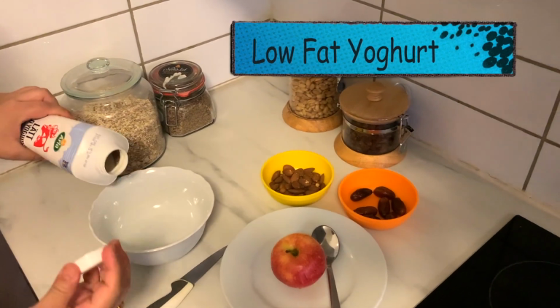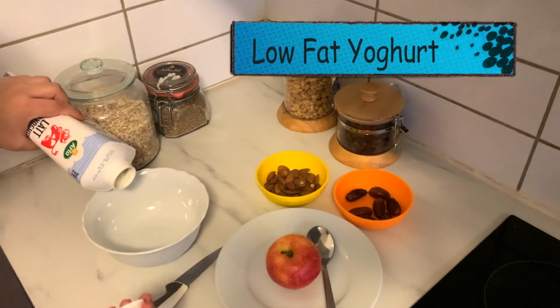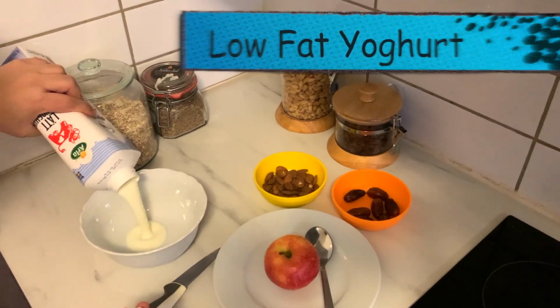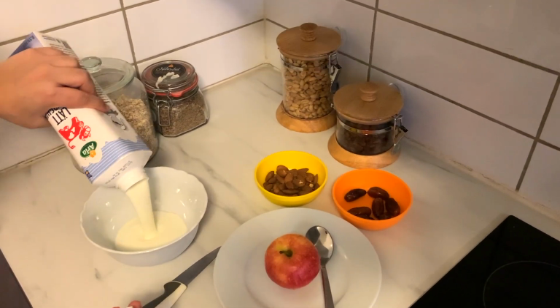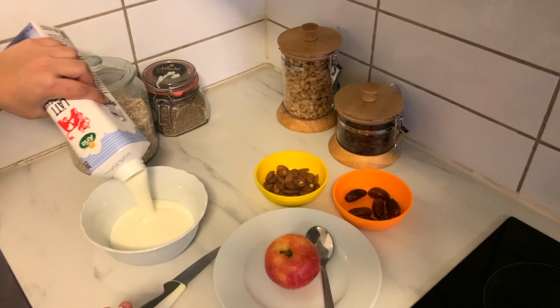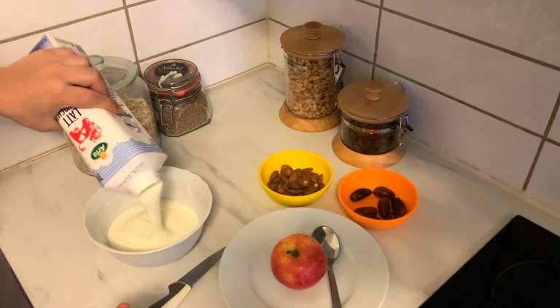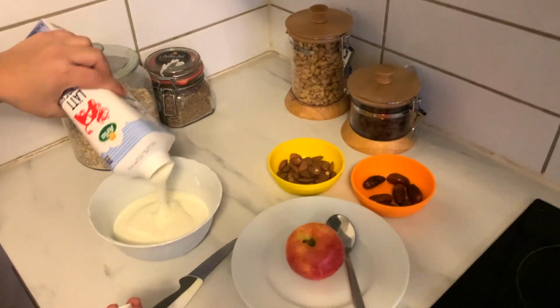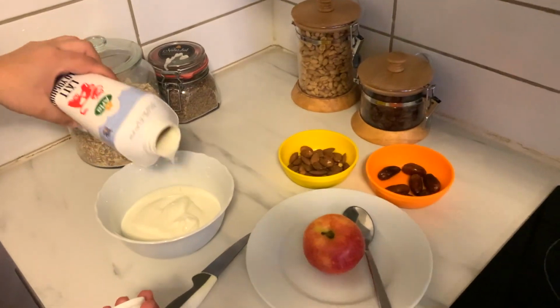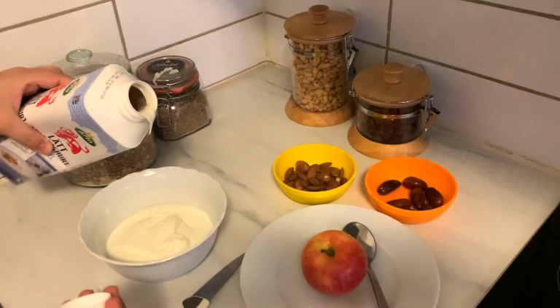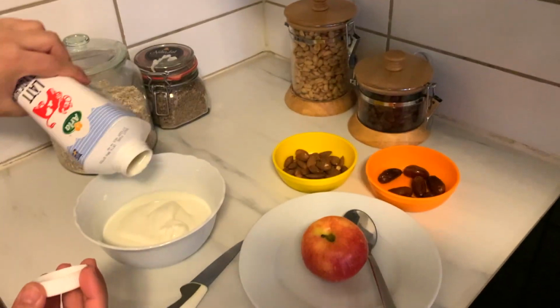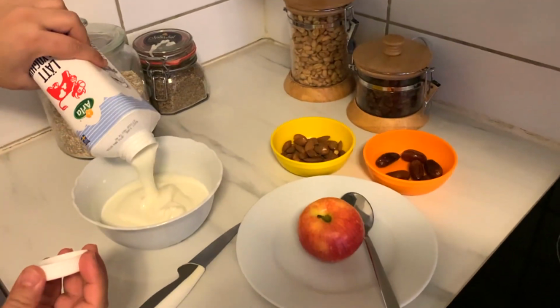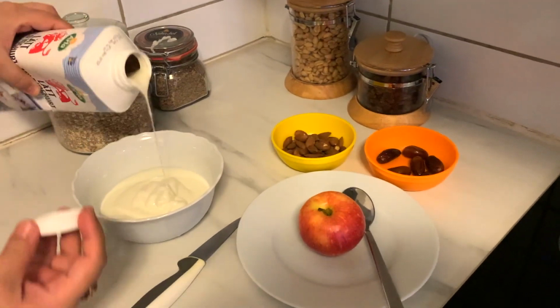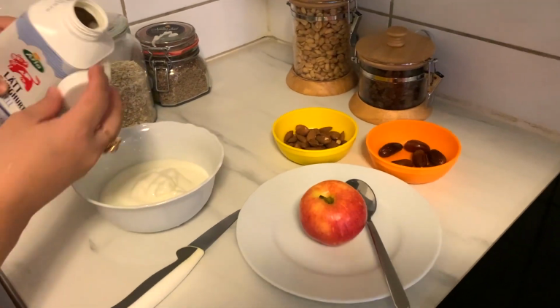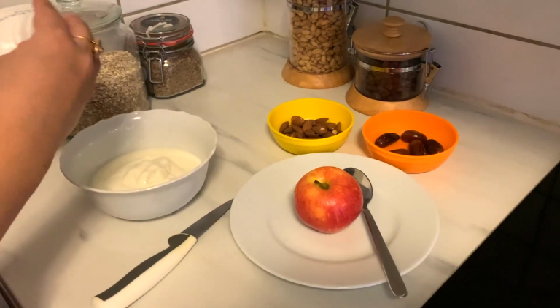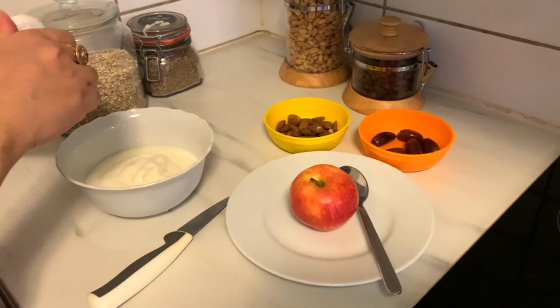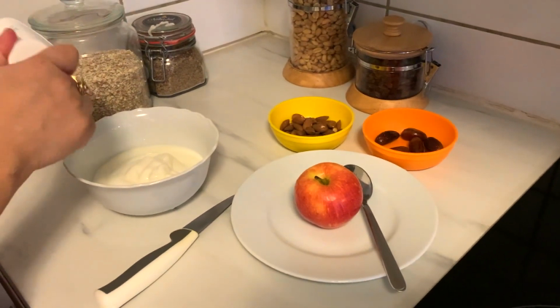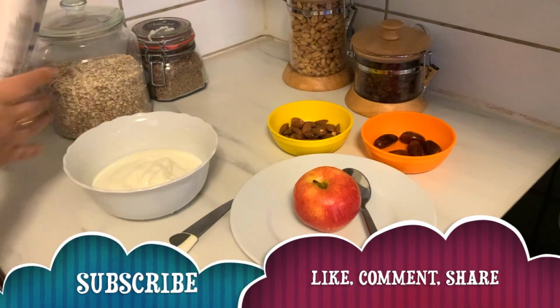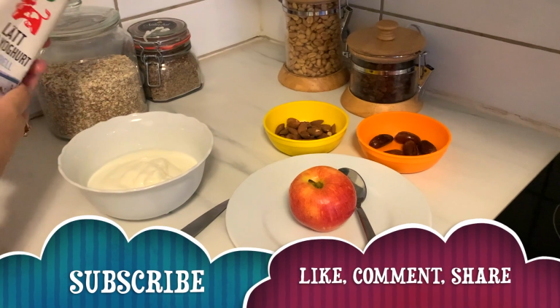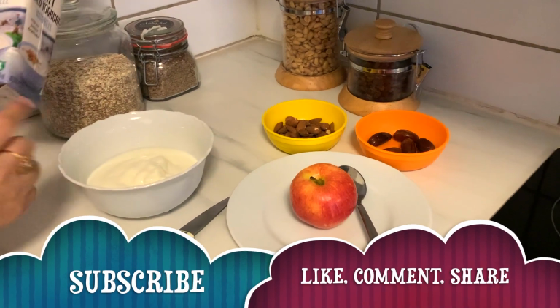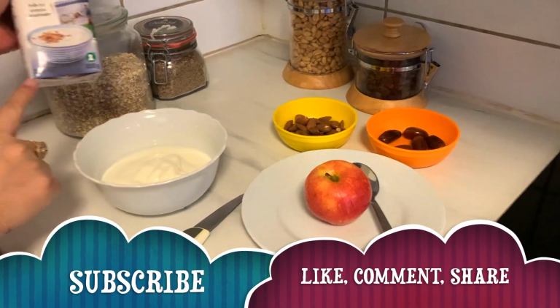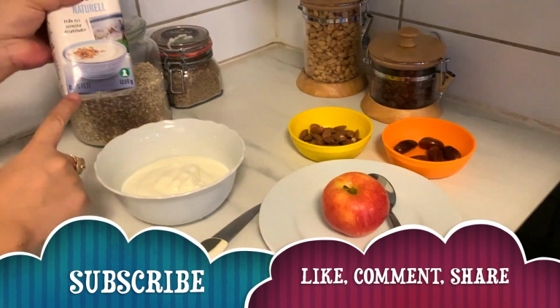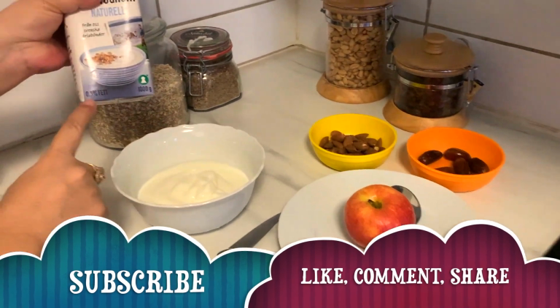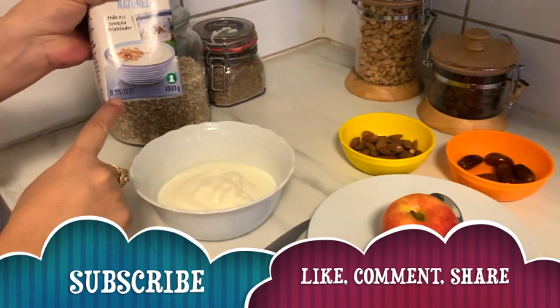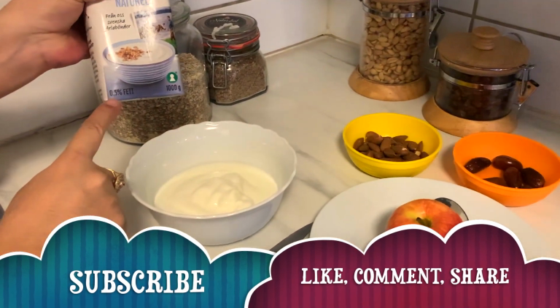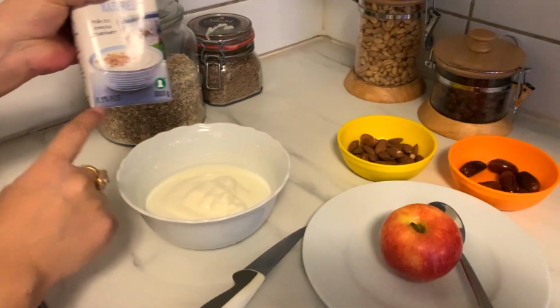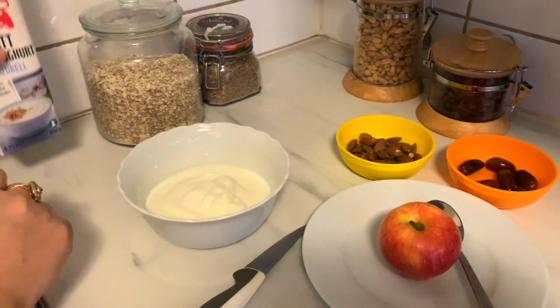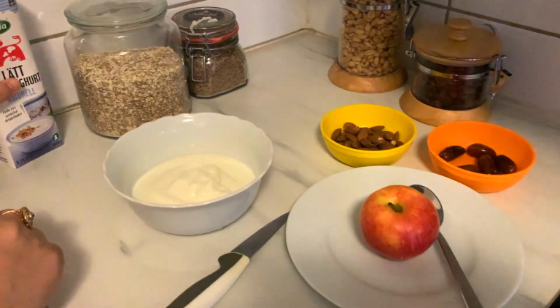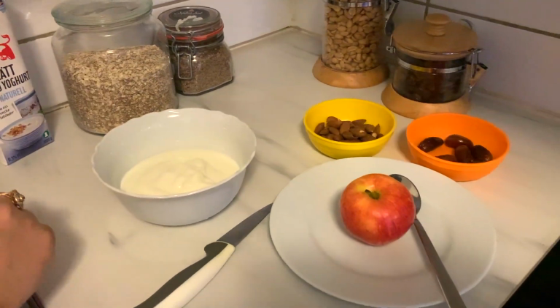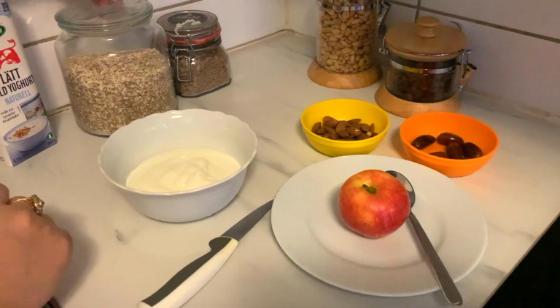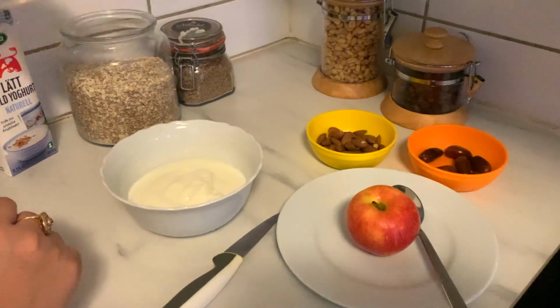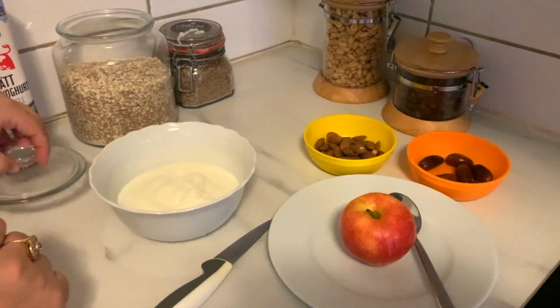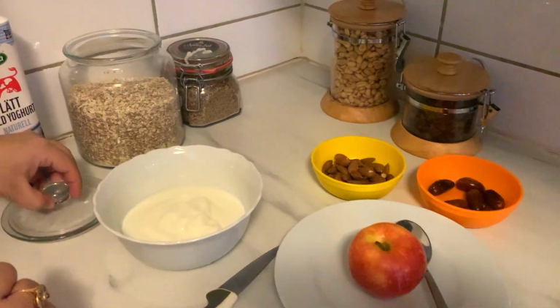First of all I need yogurt — this is low-fat yogurt. This is 0.5% fat. And then we will take oats.